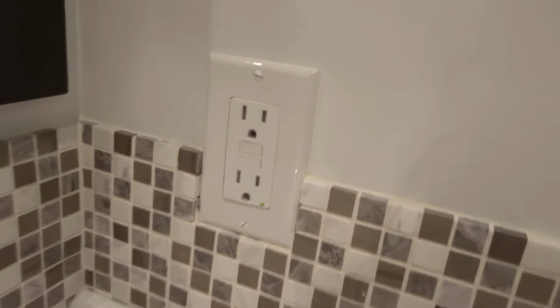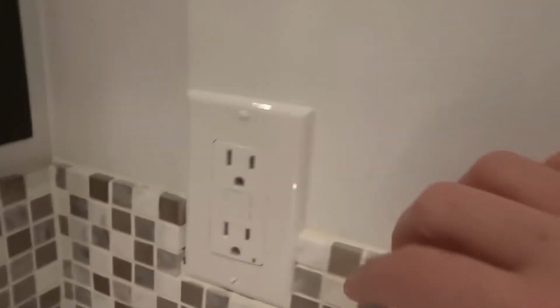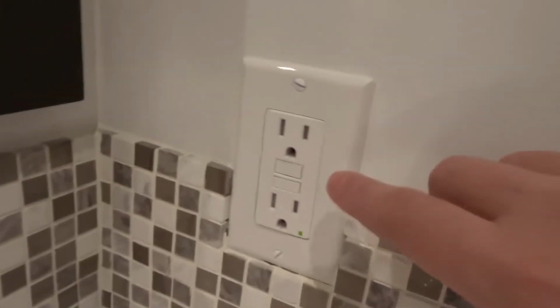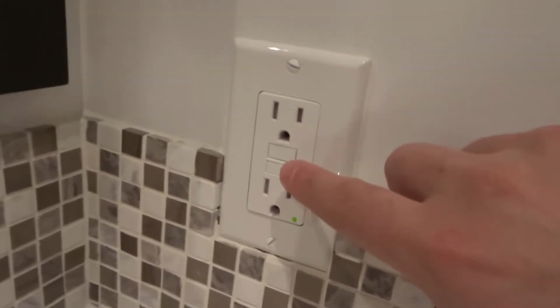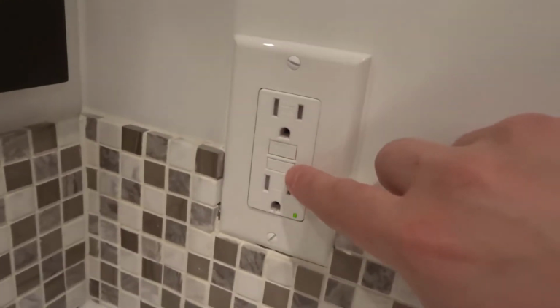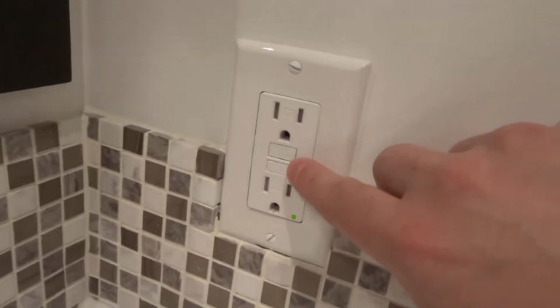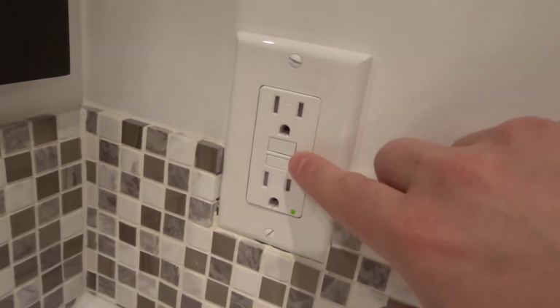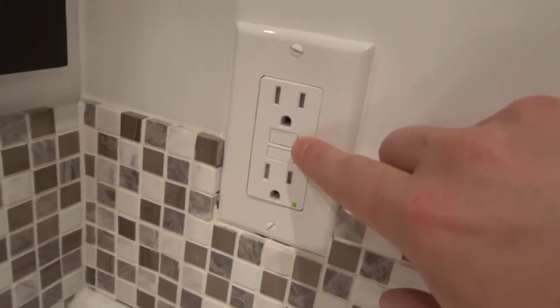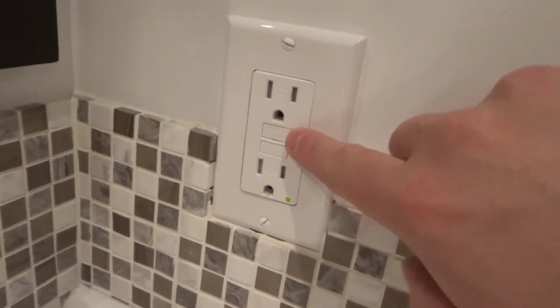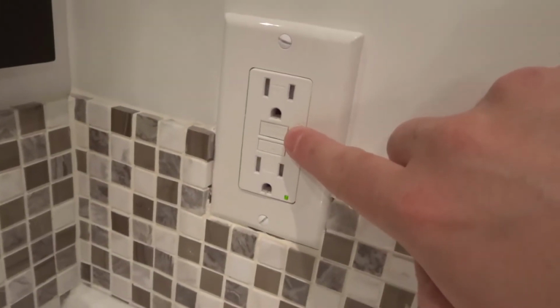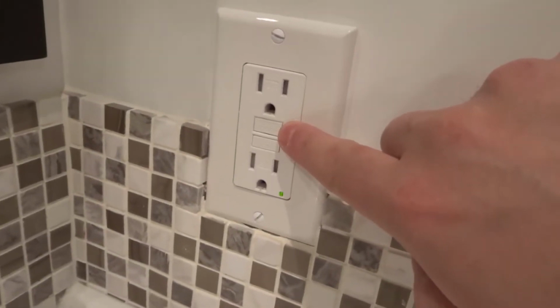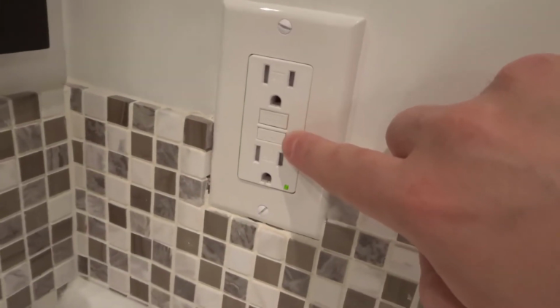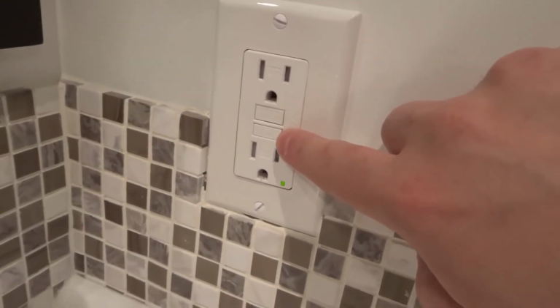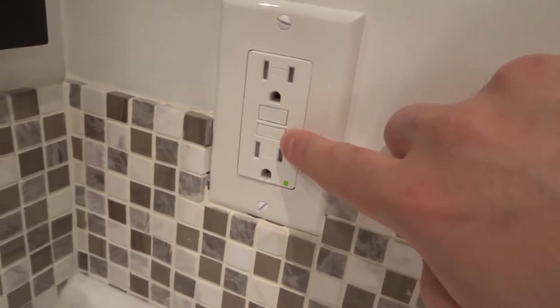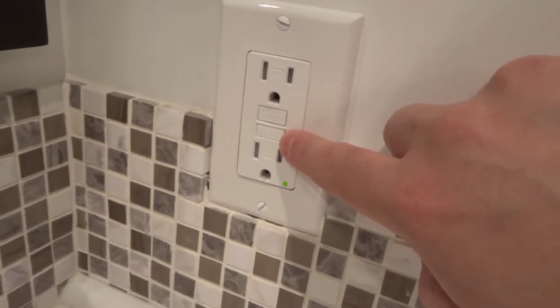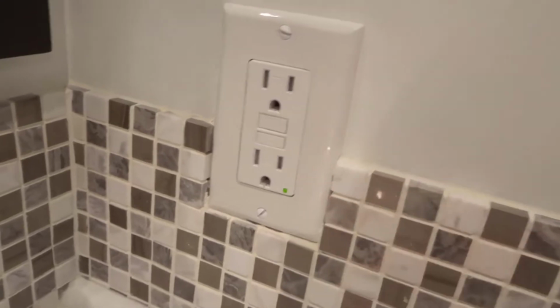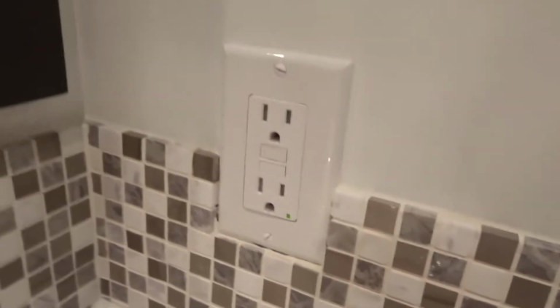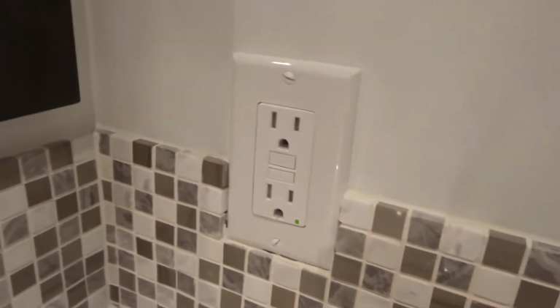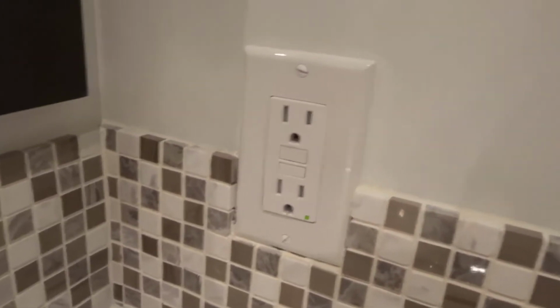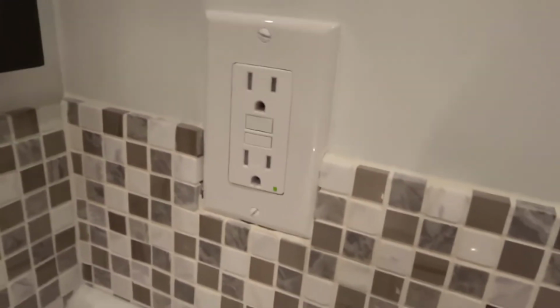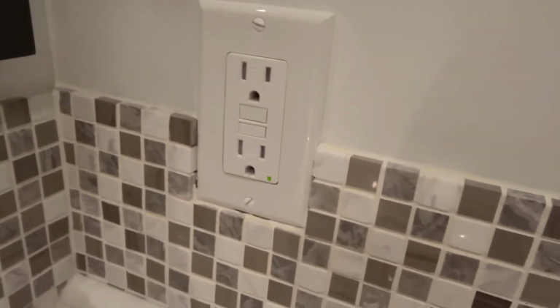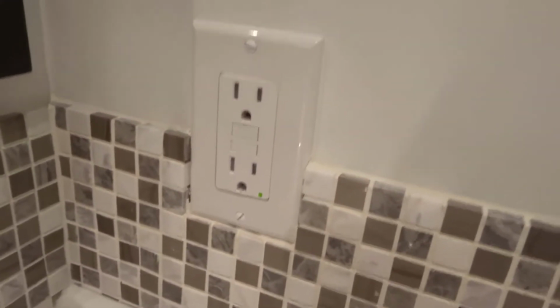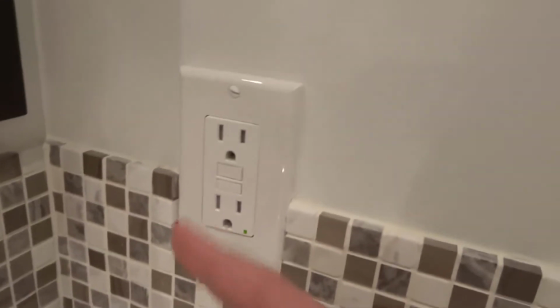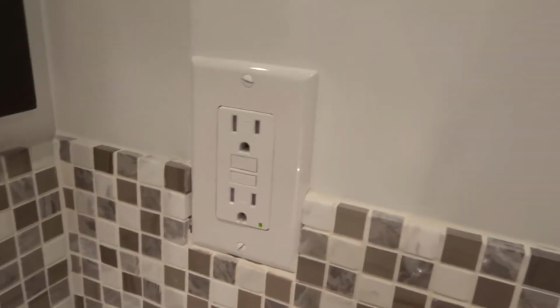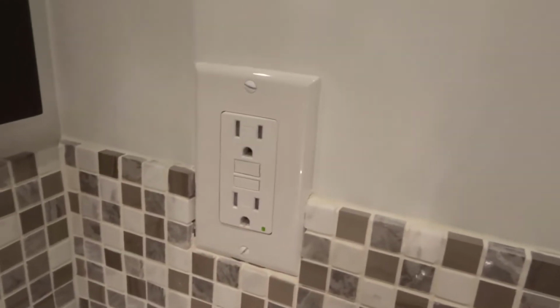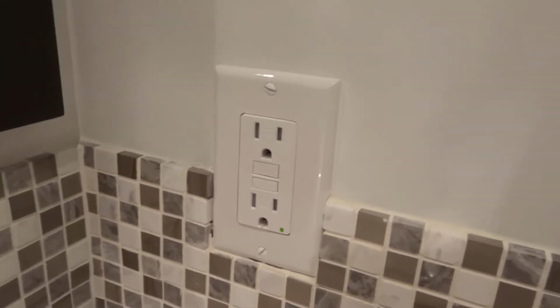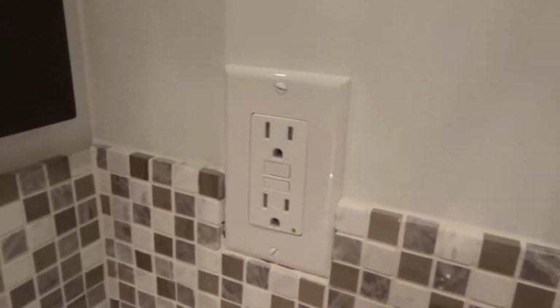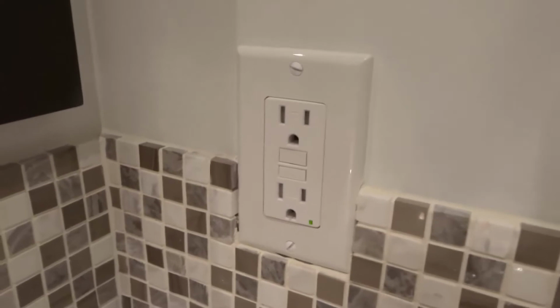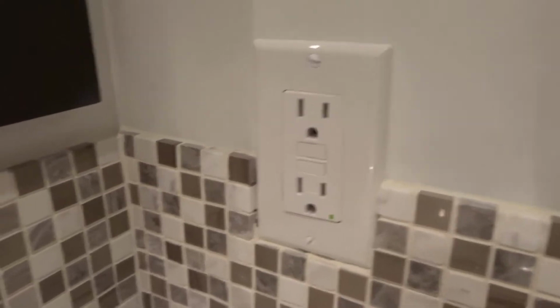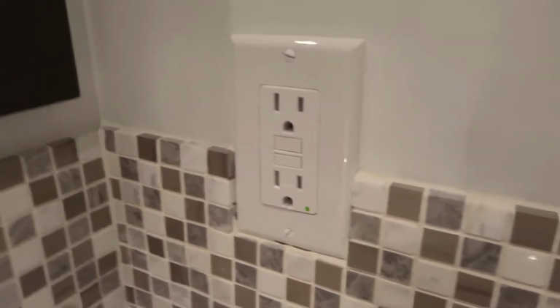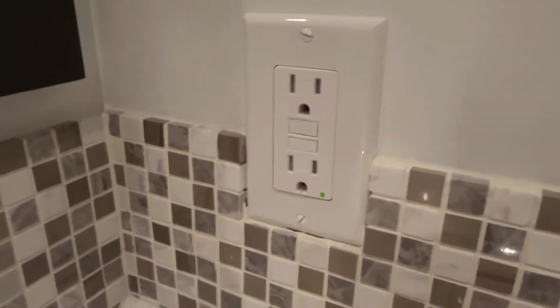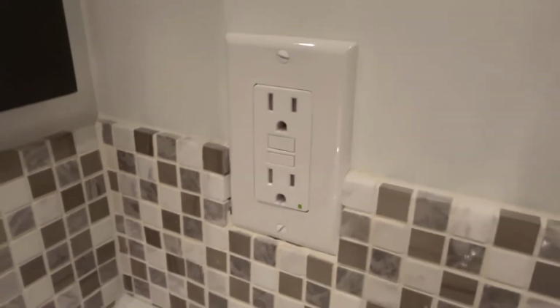If you'll notice on it, there are two buttons. One says reset over here at the top and the other one says test. Now, you should be testing your GFCI outlets on a regular basis to make sure that they're working properly.